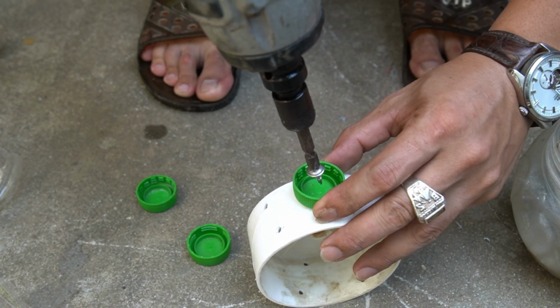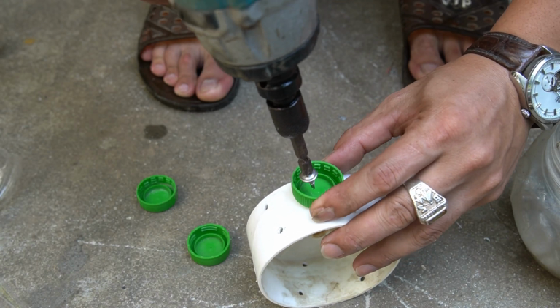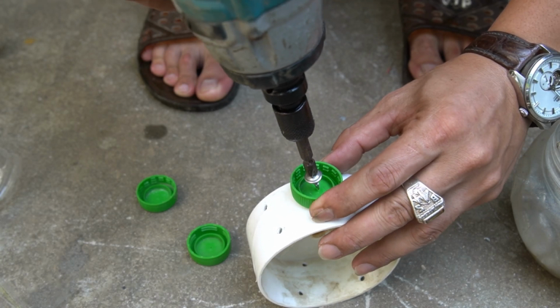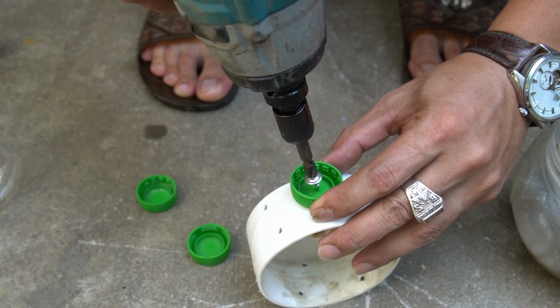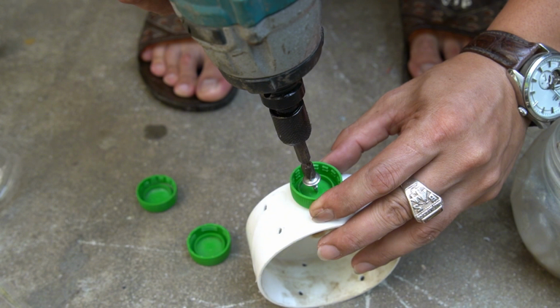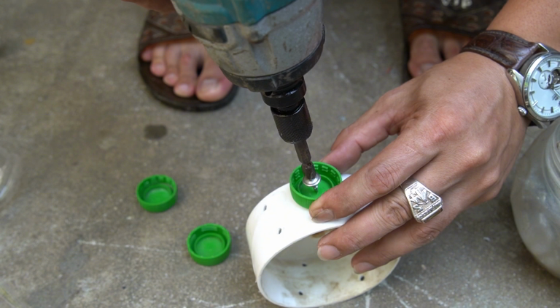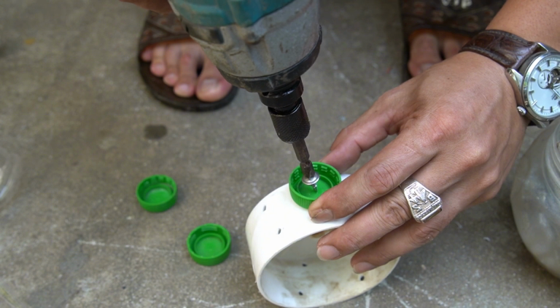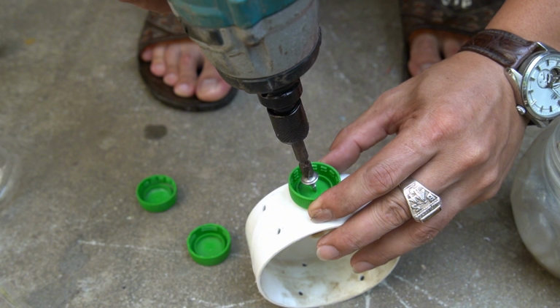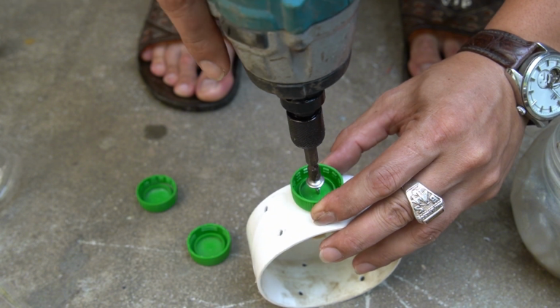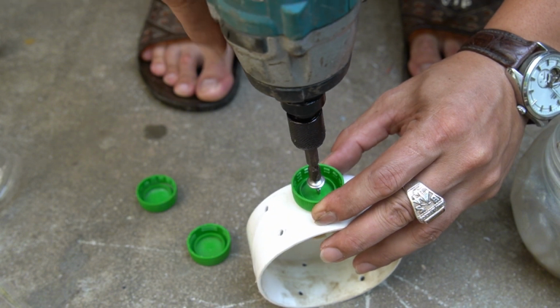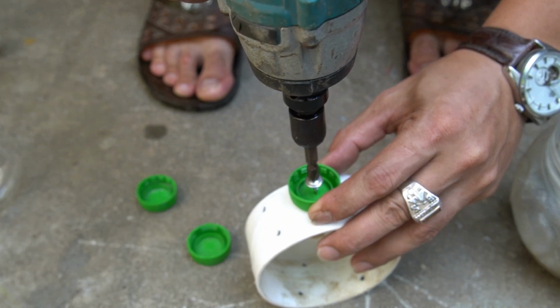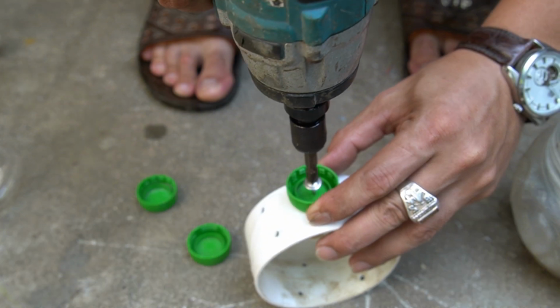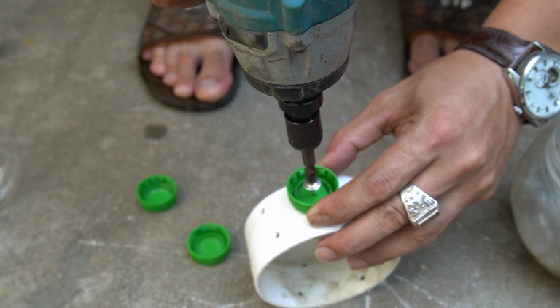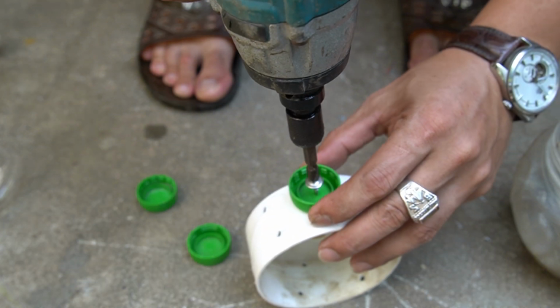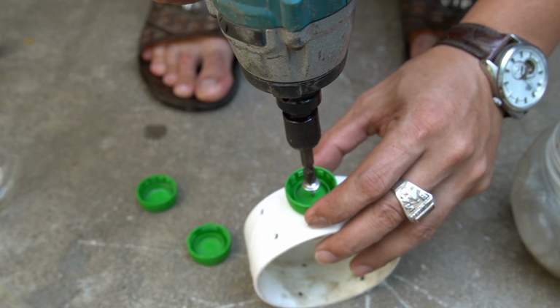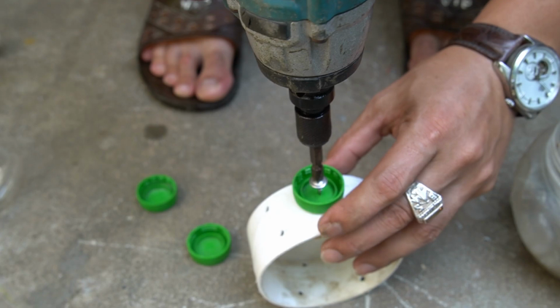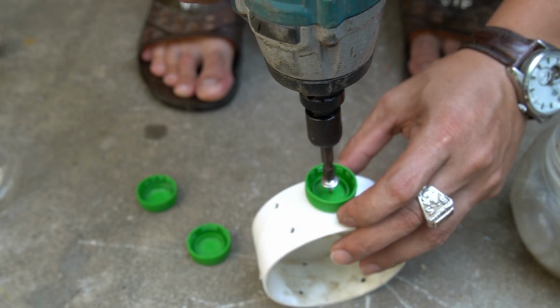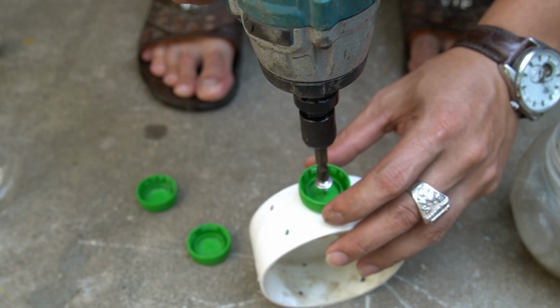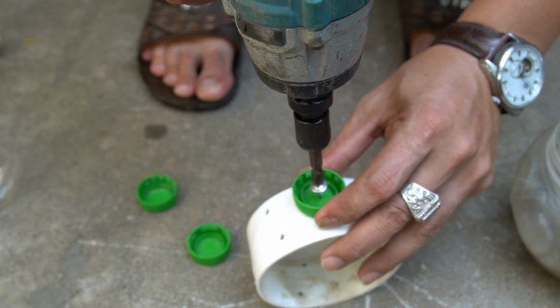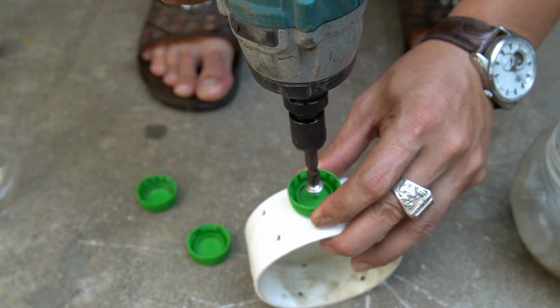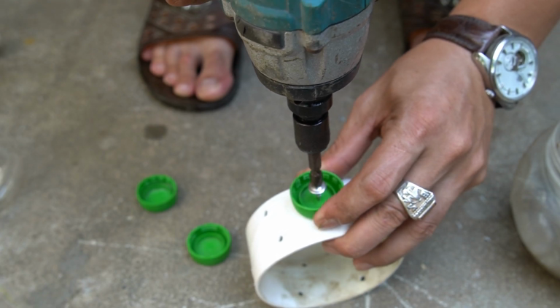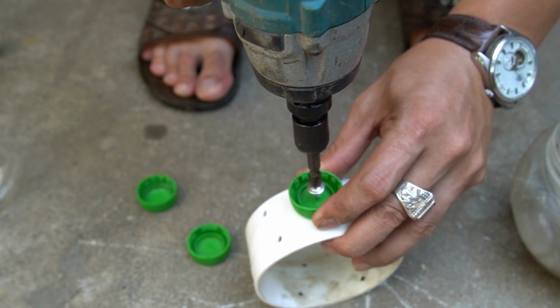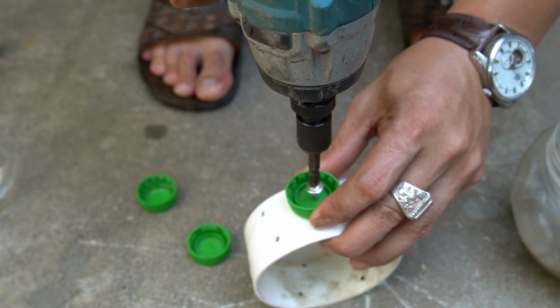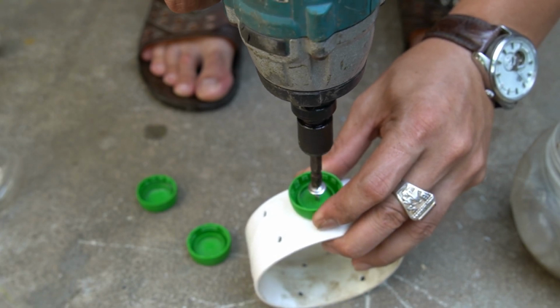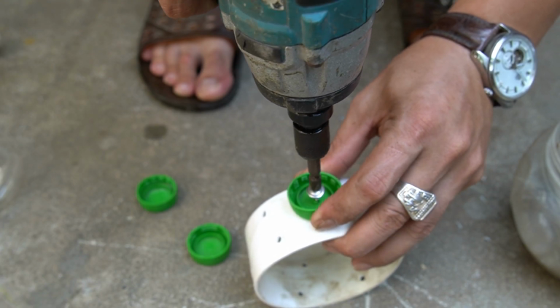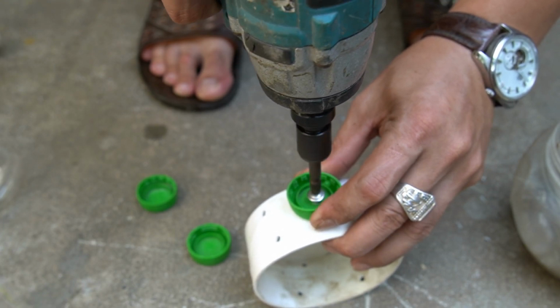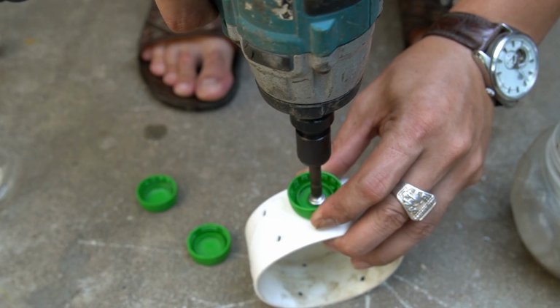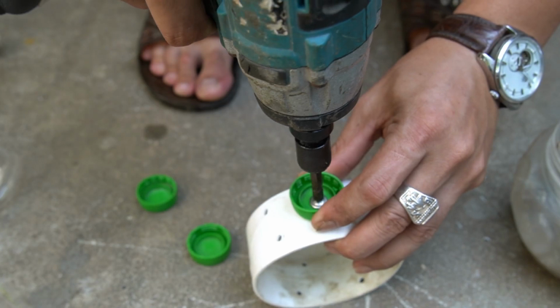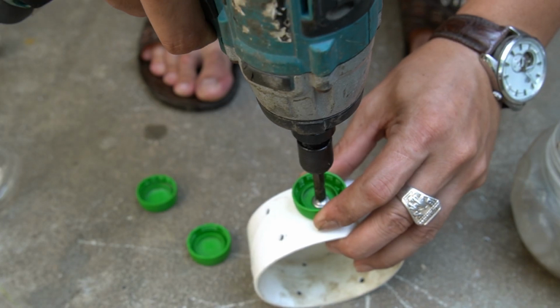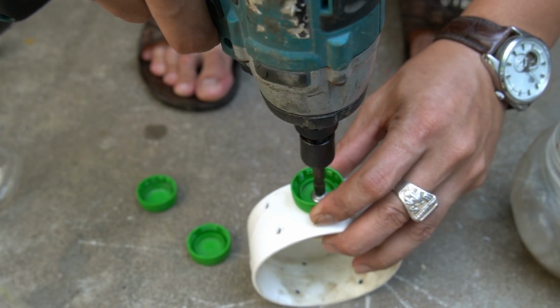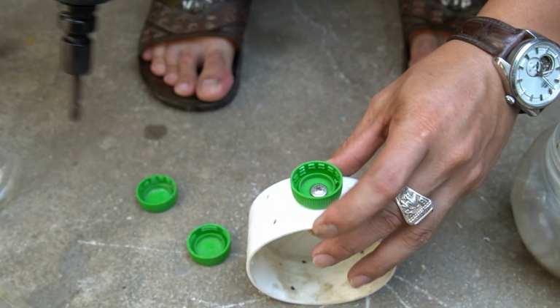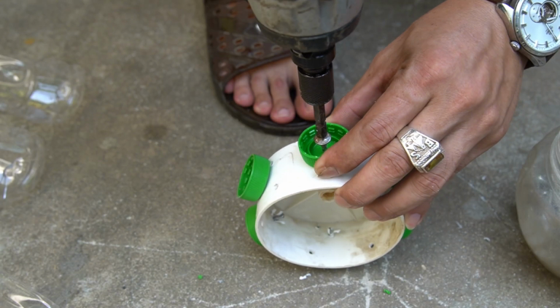Now I'll attach six bottle caps onto a round wooden plate using screws. Each cap will hold one wind blade, keeping the spacing even and the balance perfect. Make sure all caps are tightly screwed and evenly placed. This will help the turbine spin smoothly.